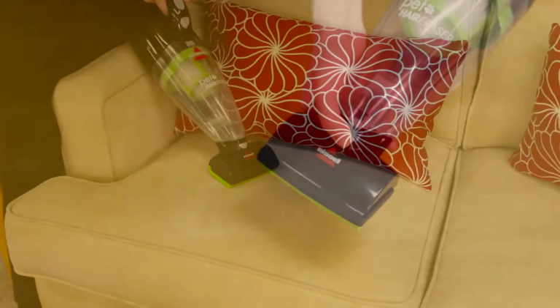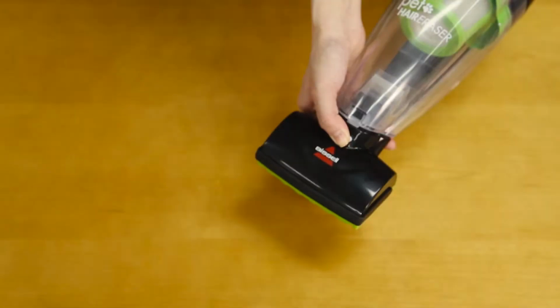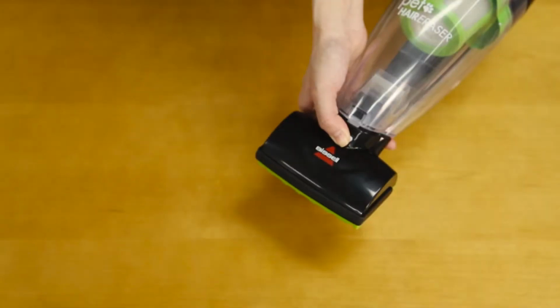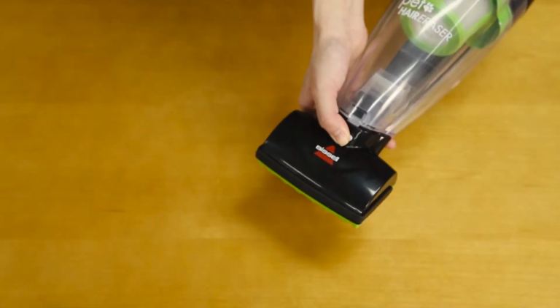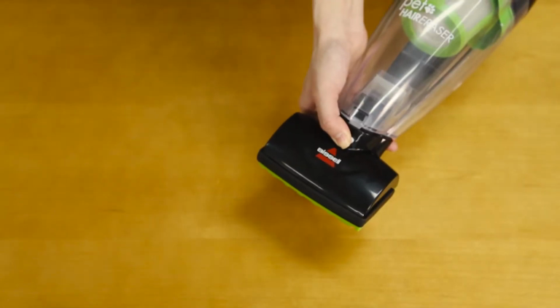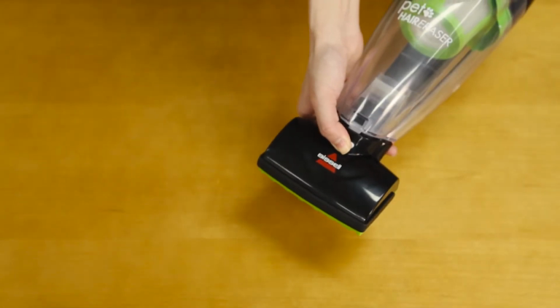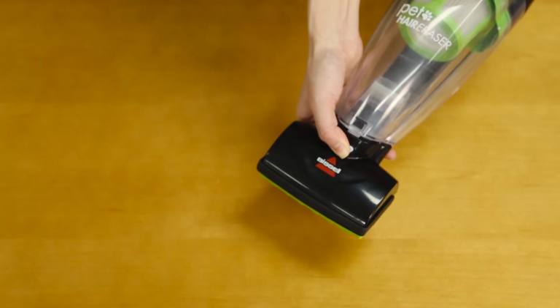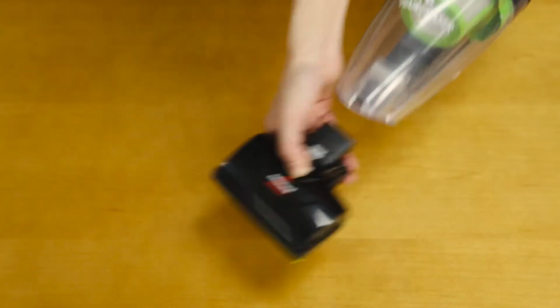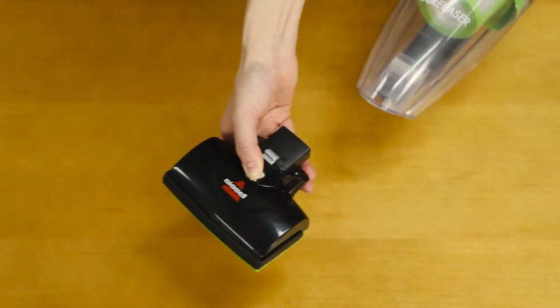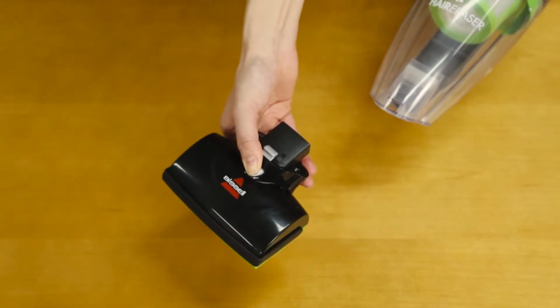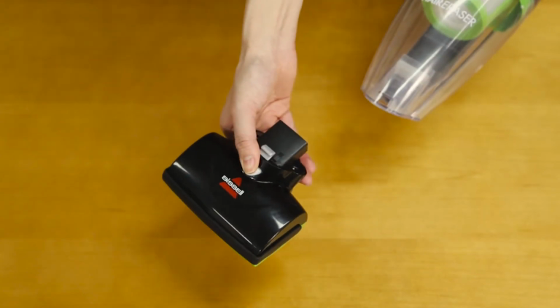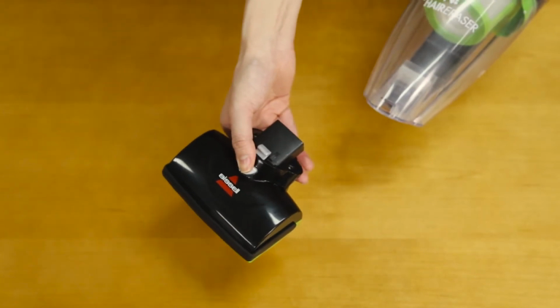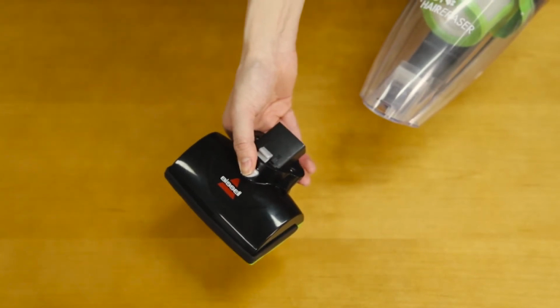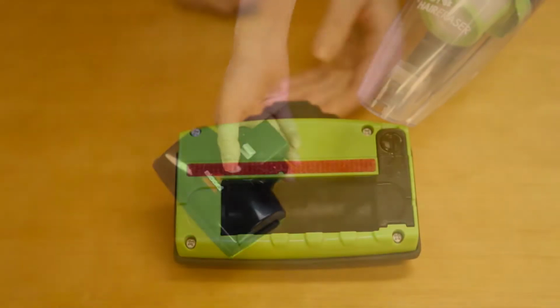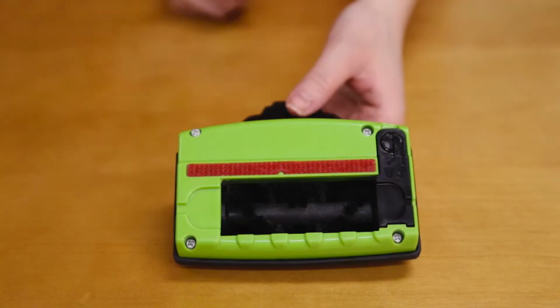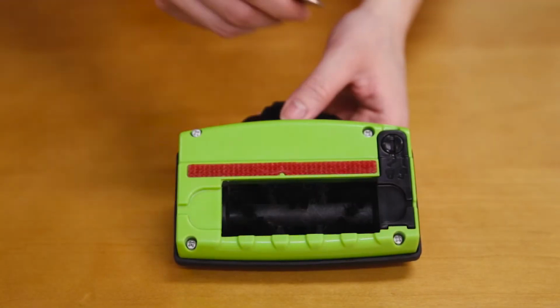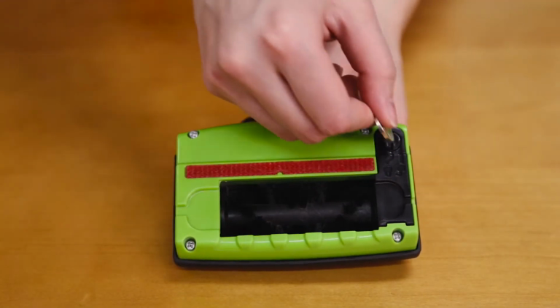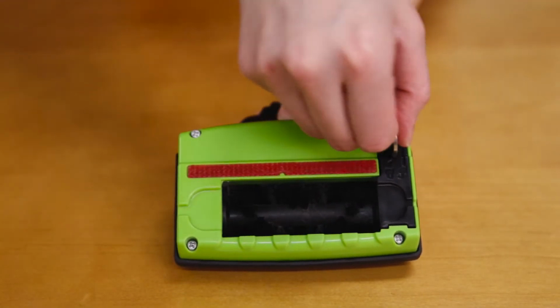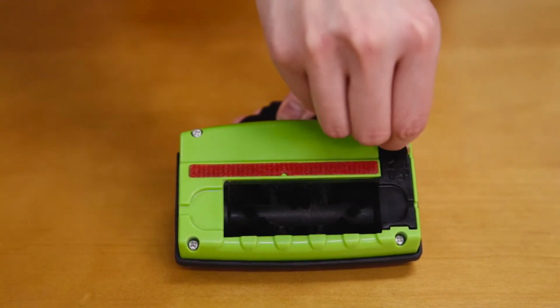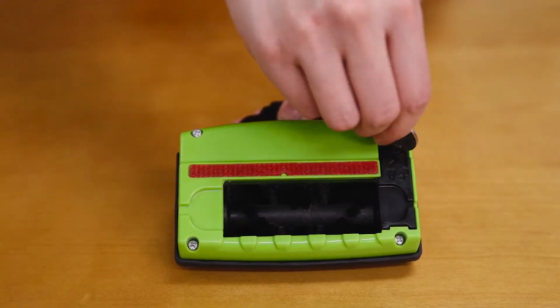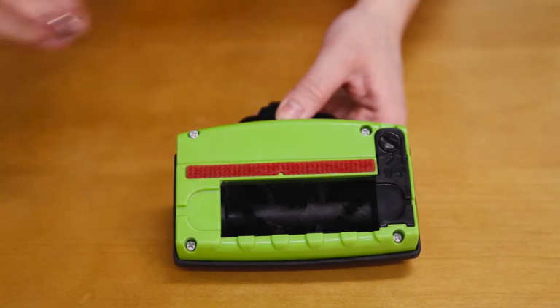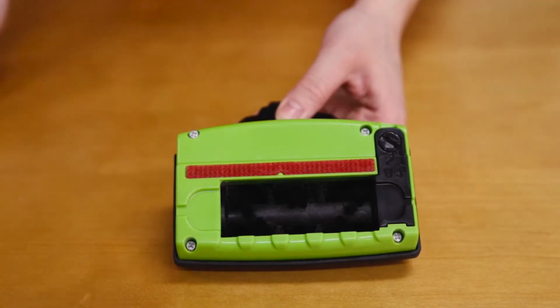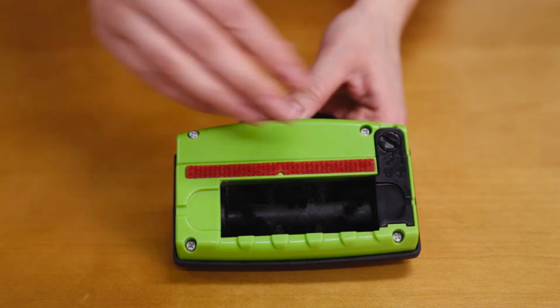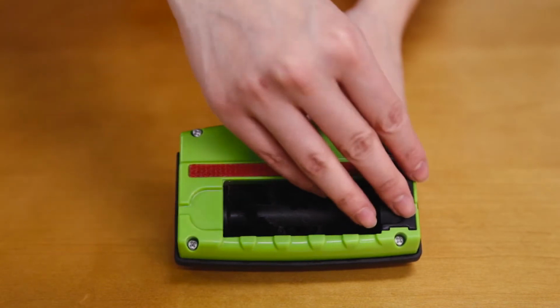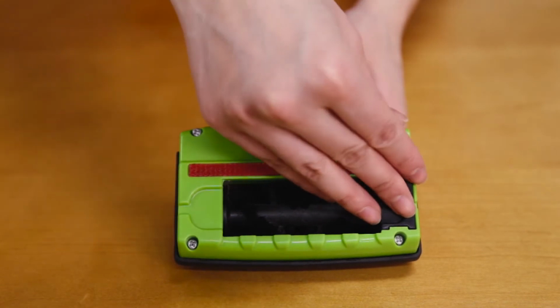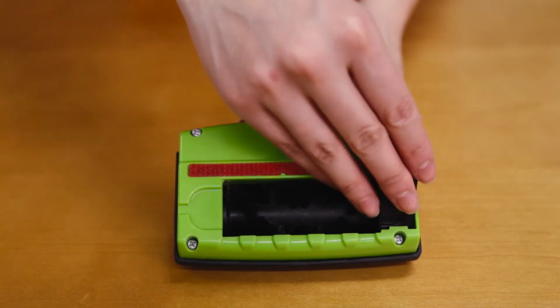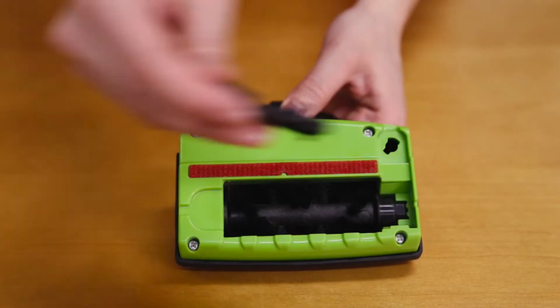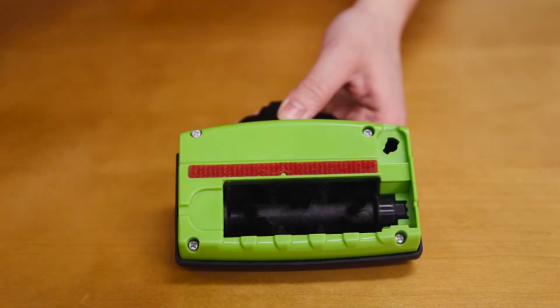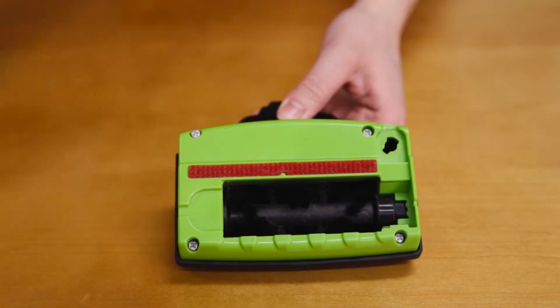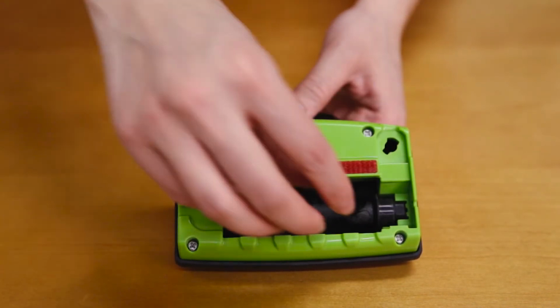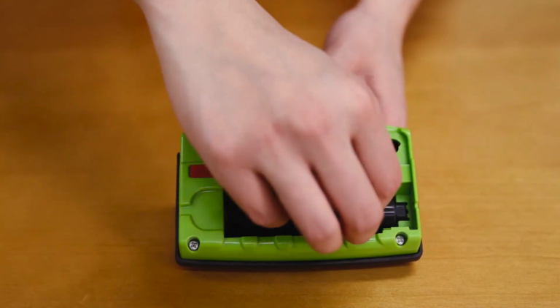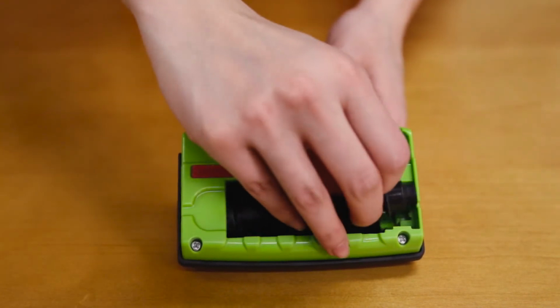First, remove the motorized brush by pressing the button and pulling out, using a coin to access the brush. Make sure the brush is in place securely.